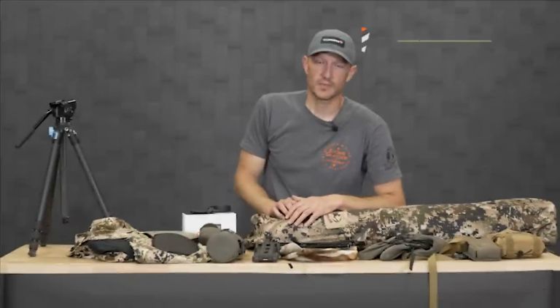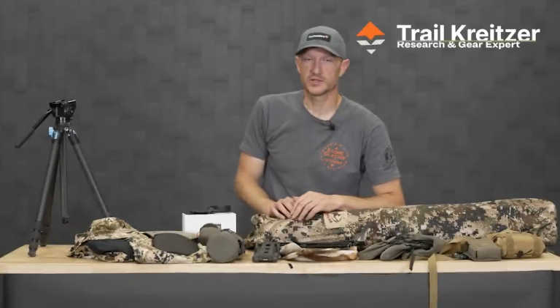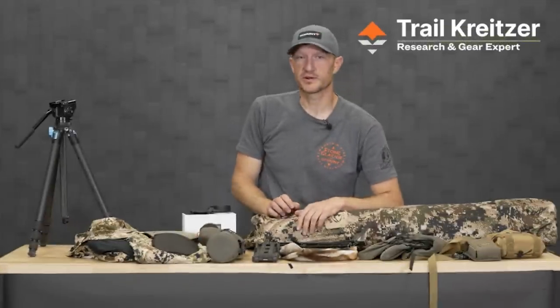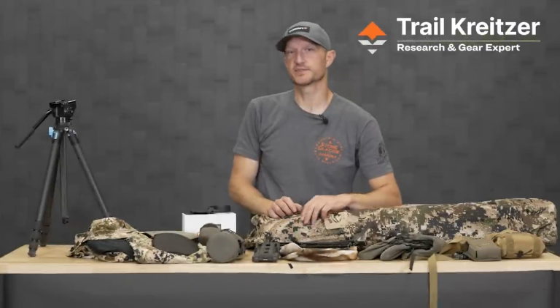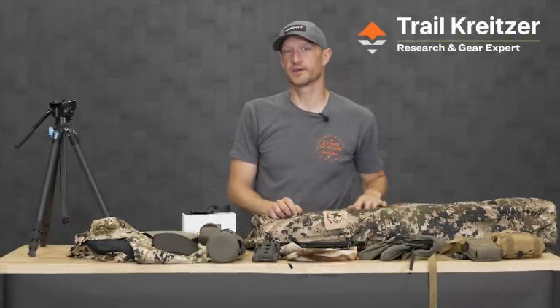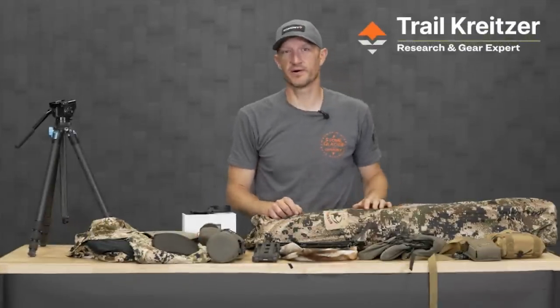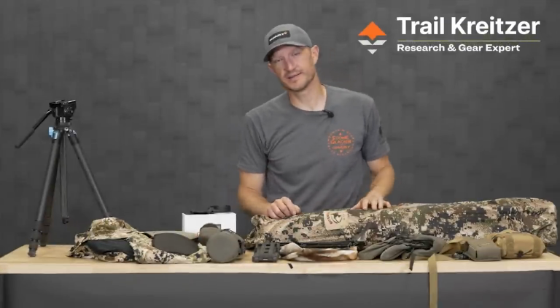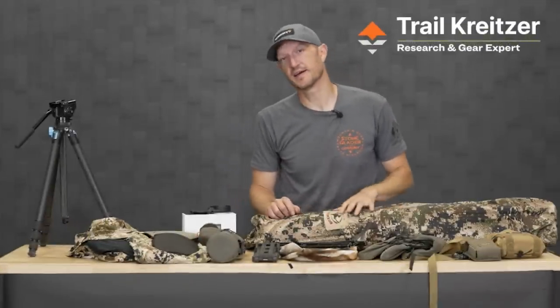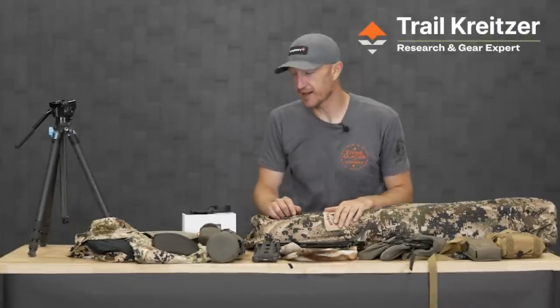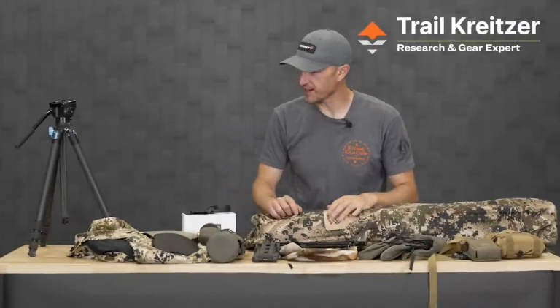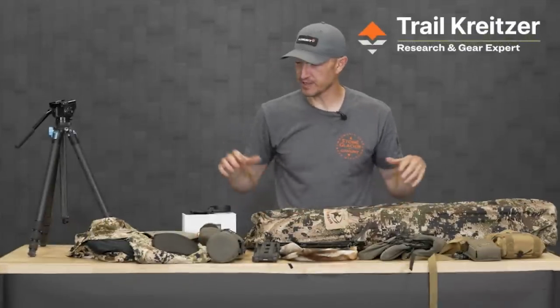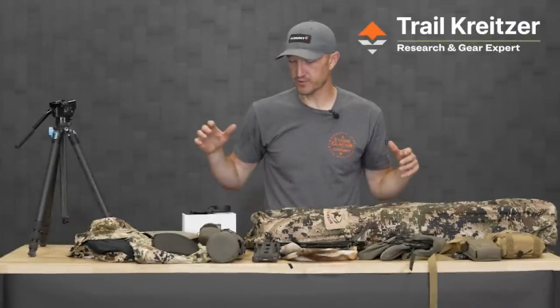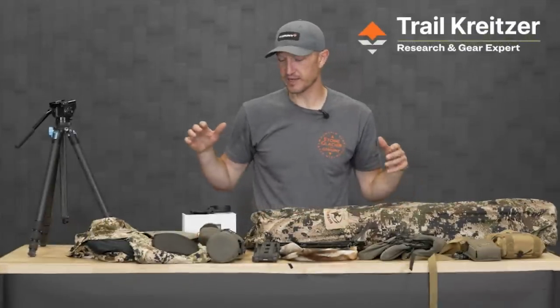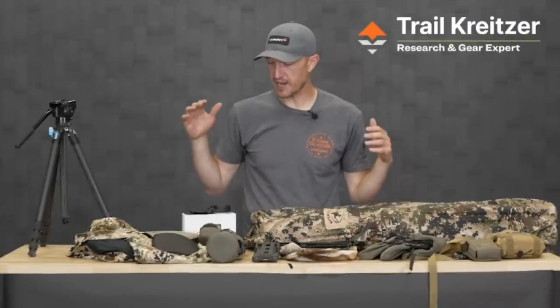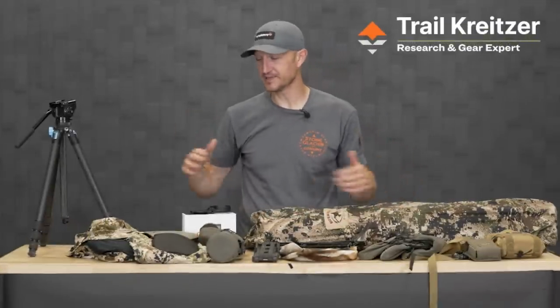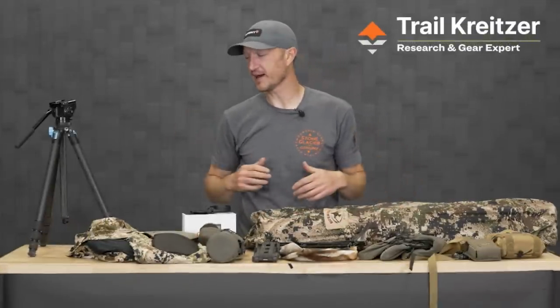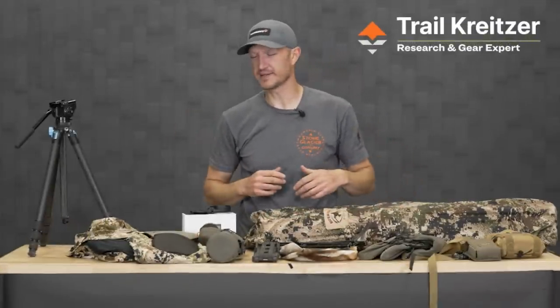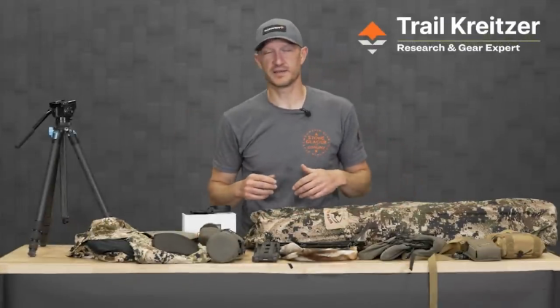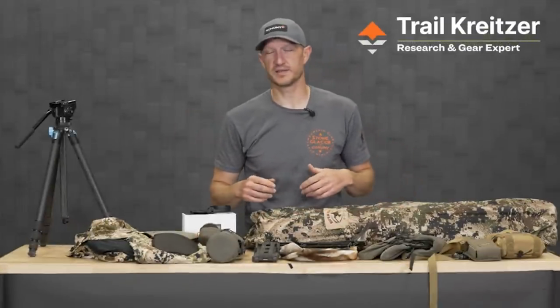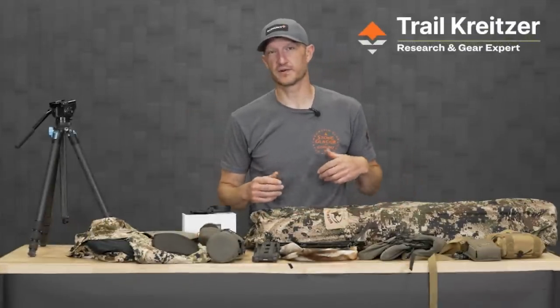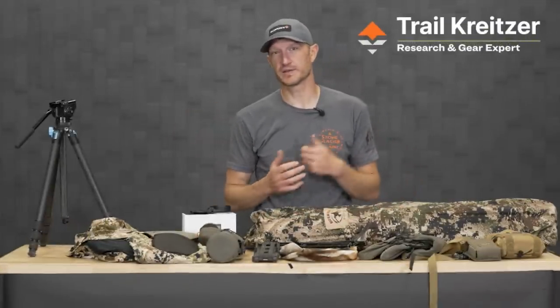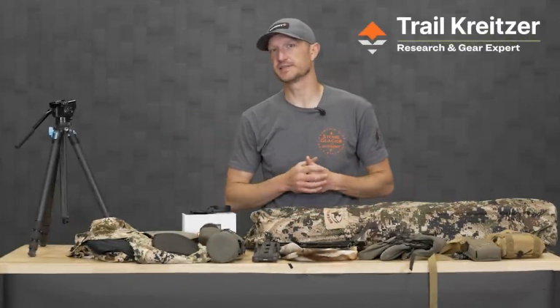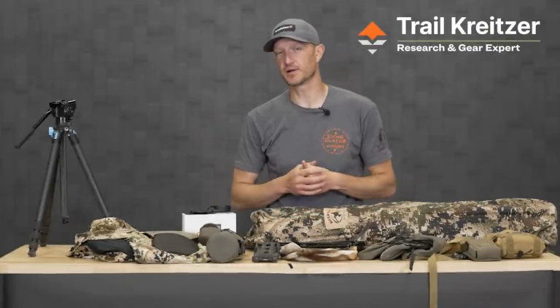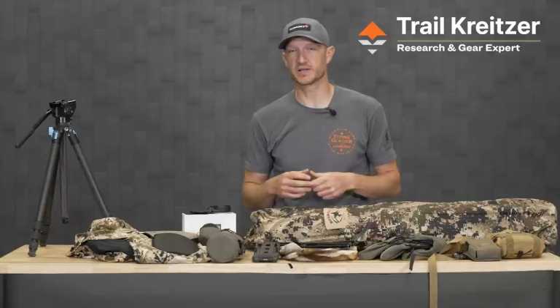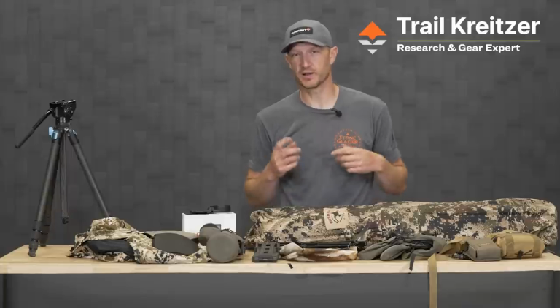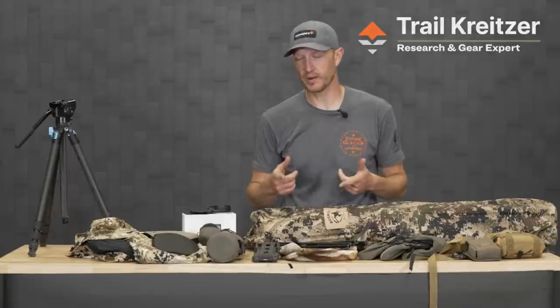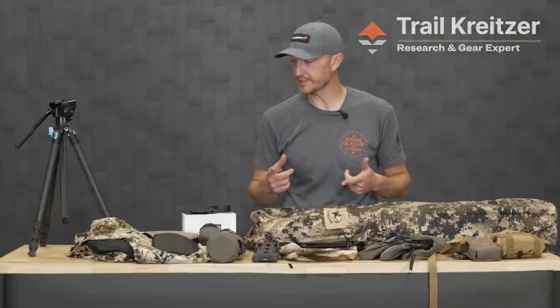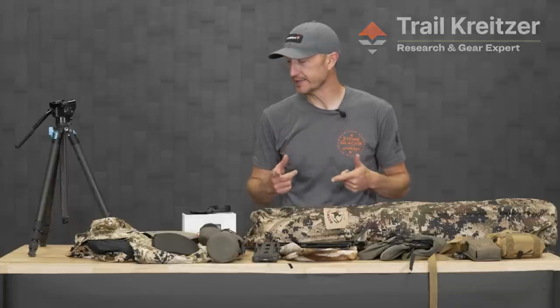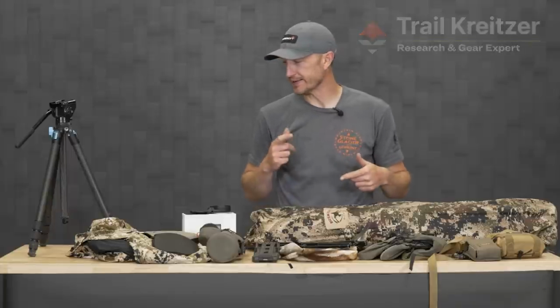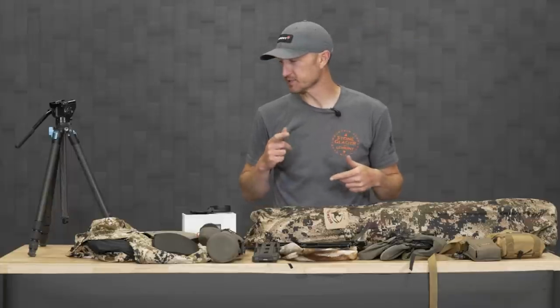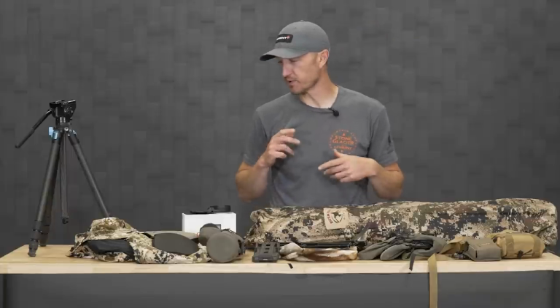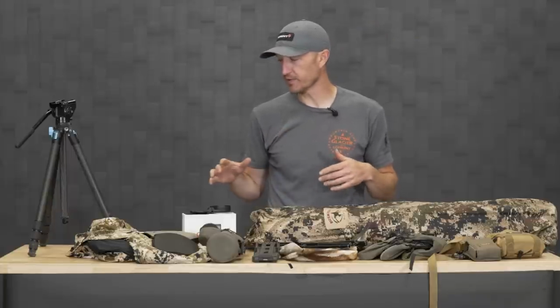Hey, truck rights over at Go Hunt. I'm going to go through my top 10 items that I think you need for an early season archery antelope hunt.